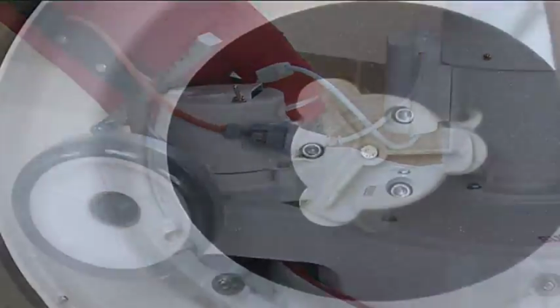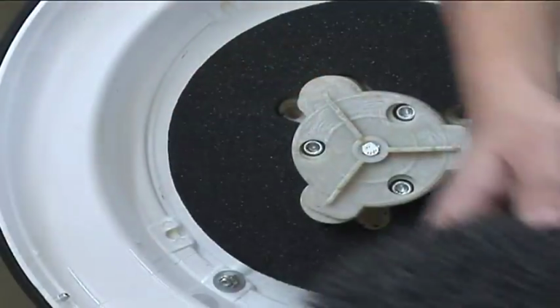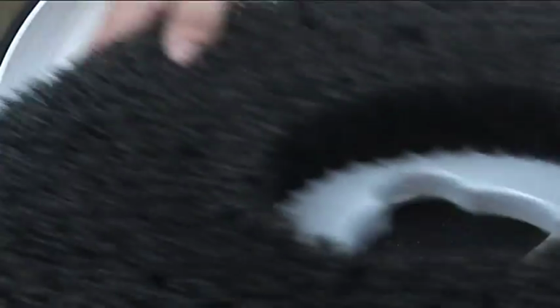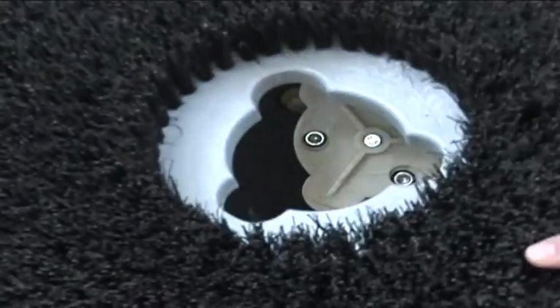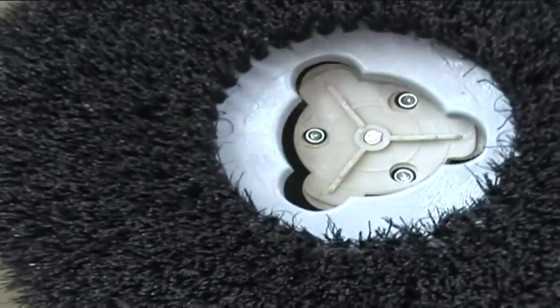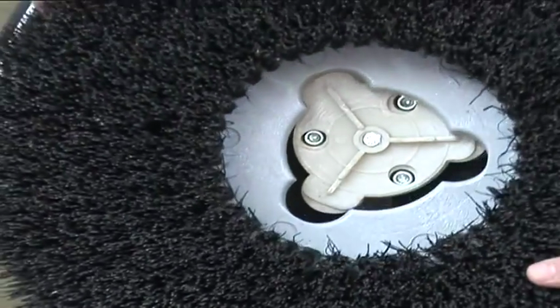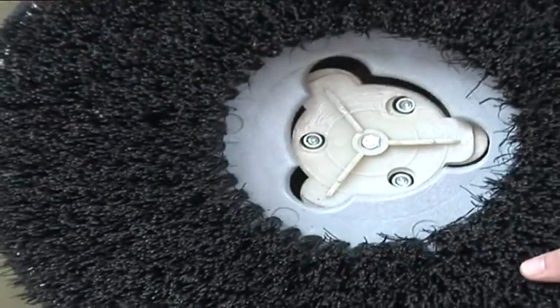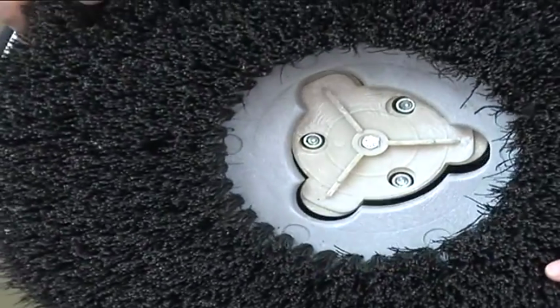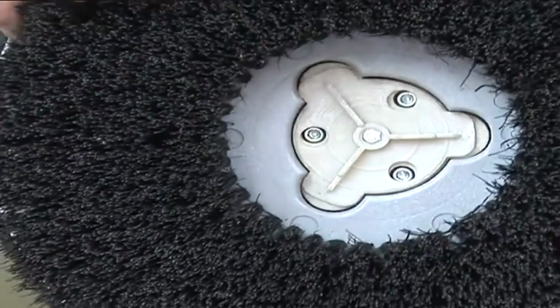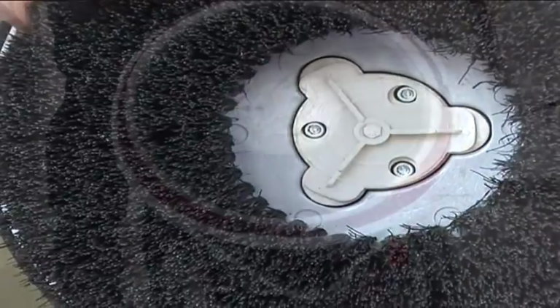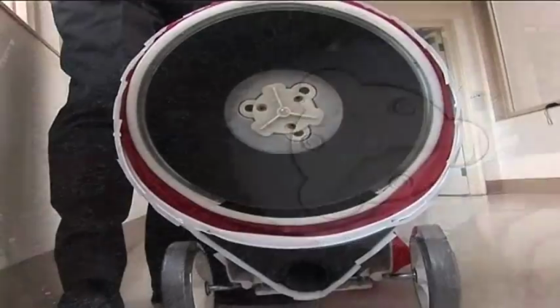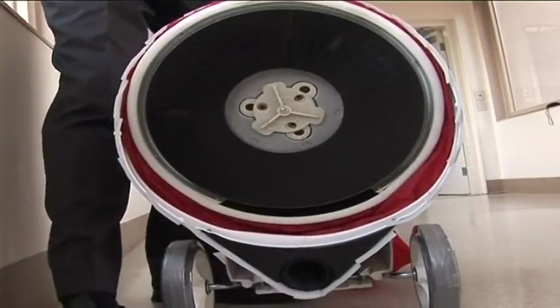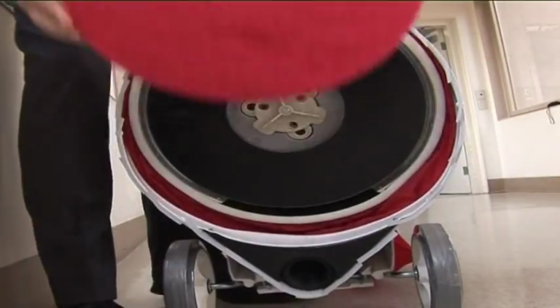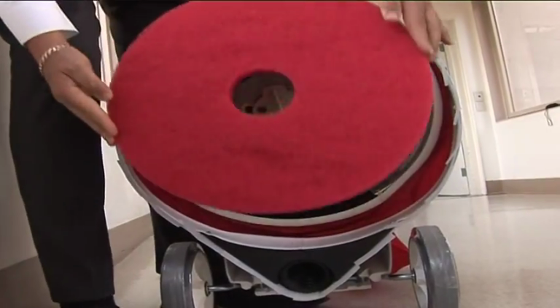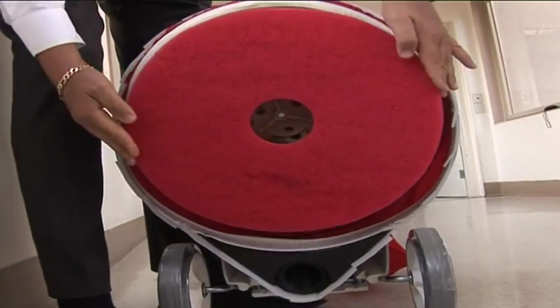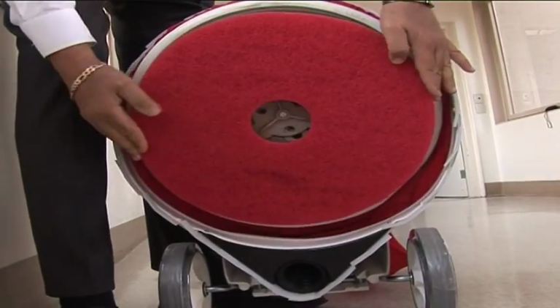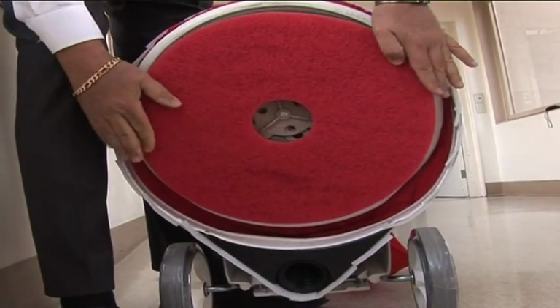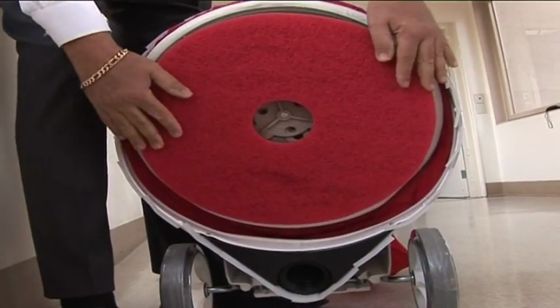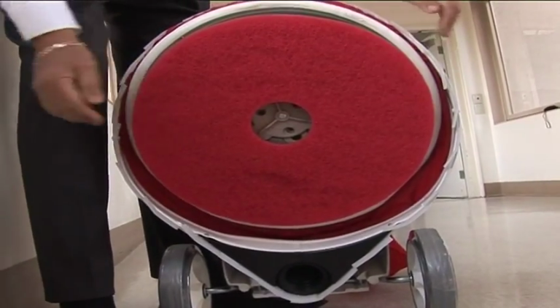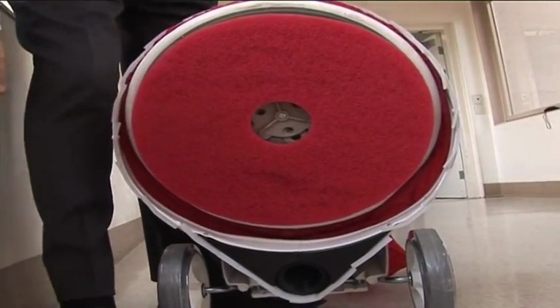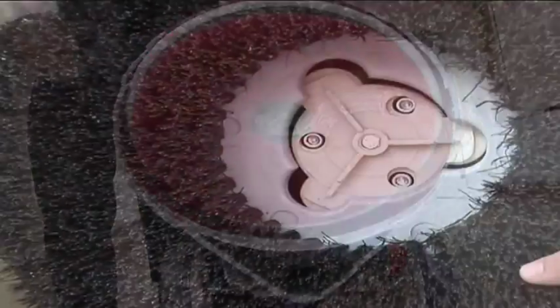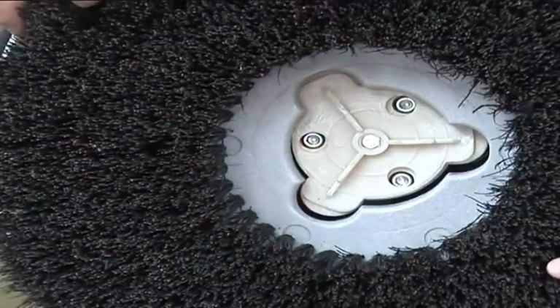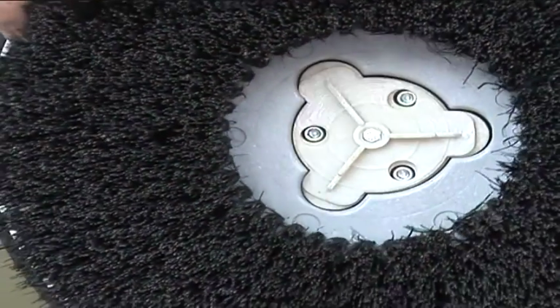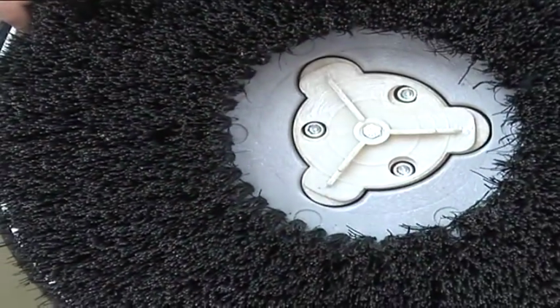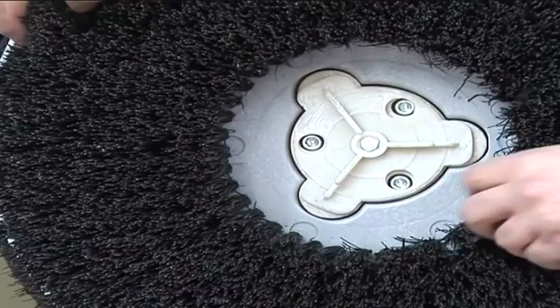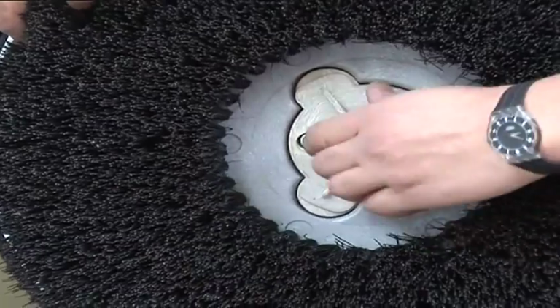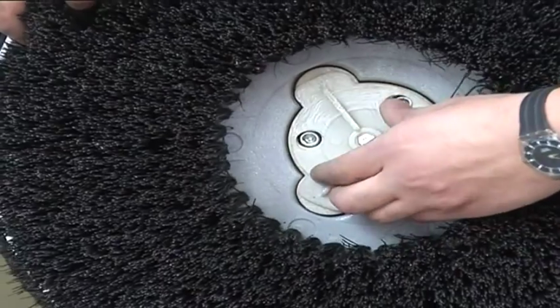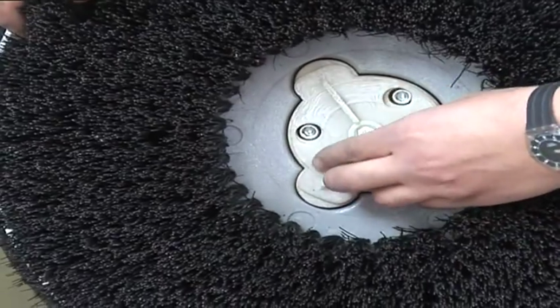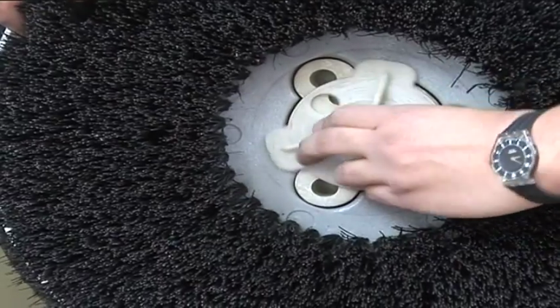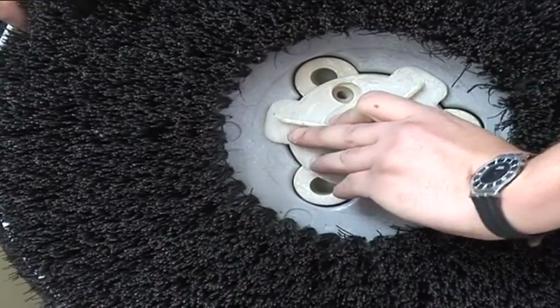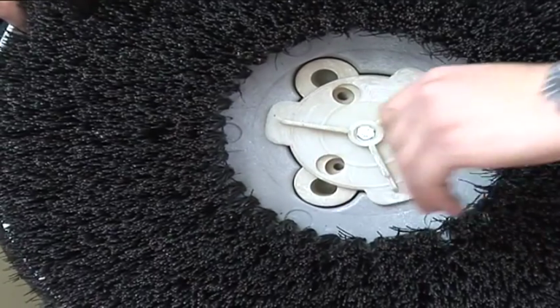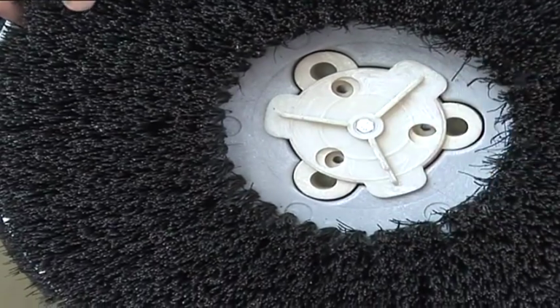The PV25 can be used with brushes or a pad, and can be easily swapped over by using the quick release locking system.